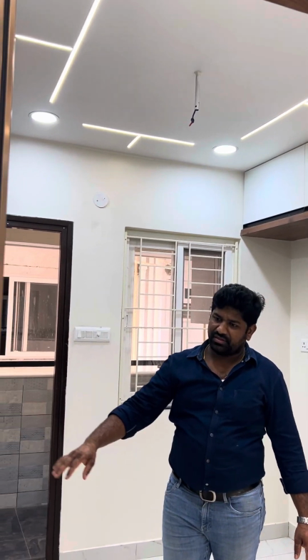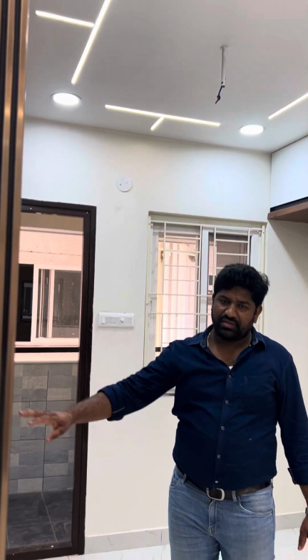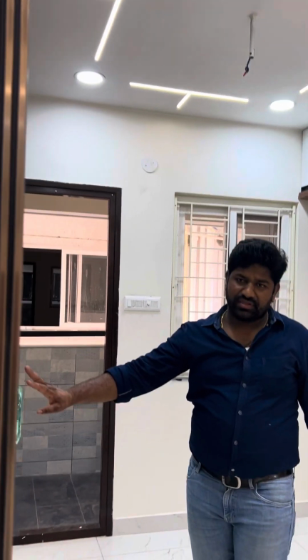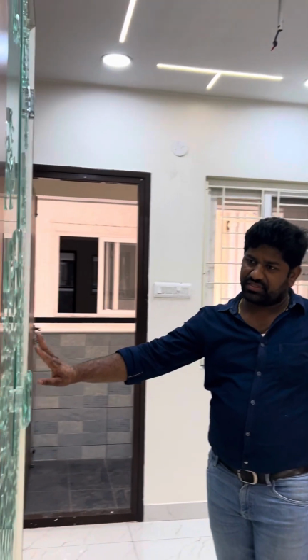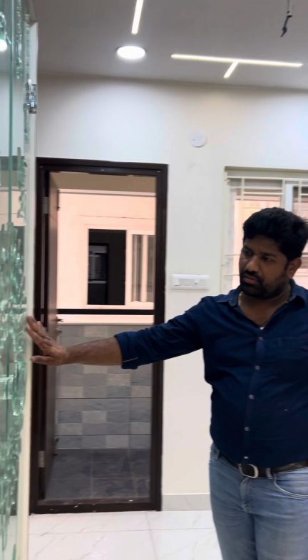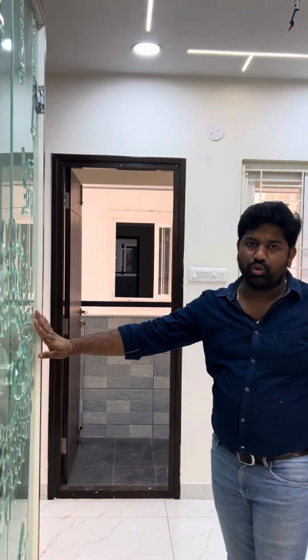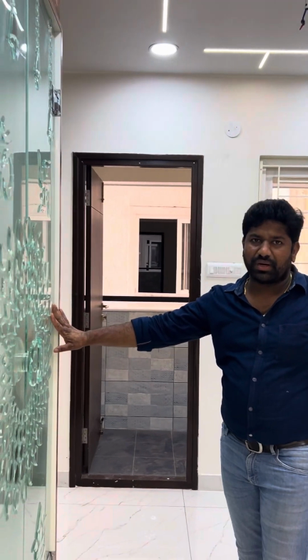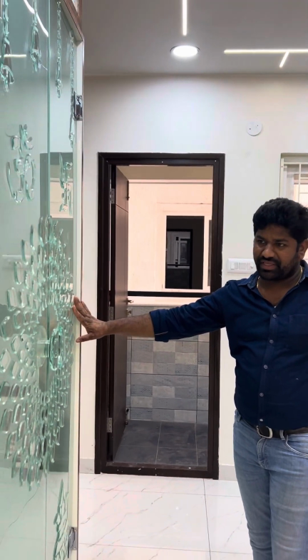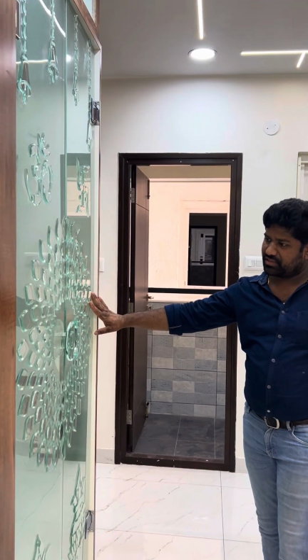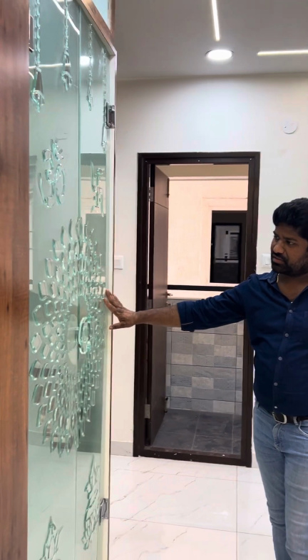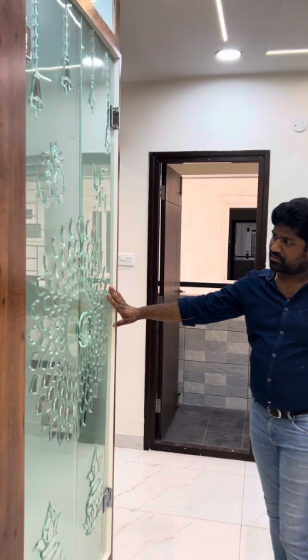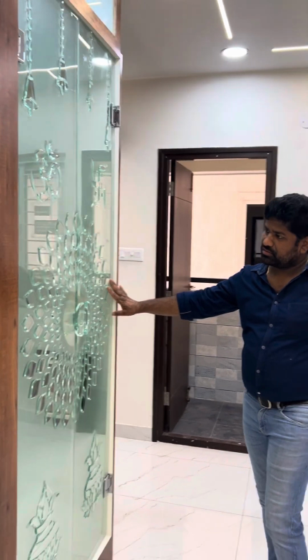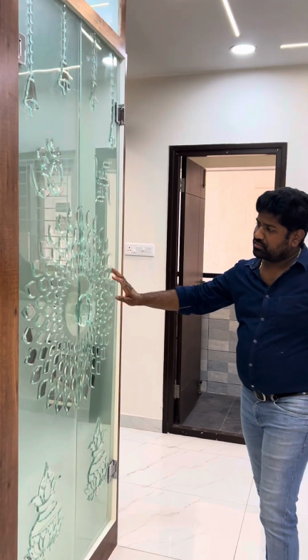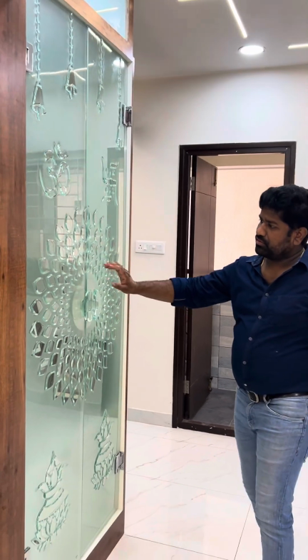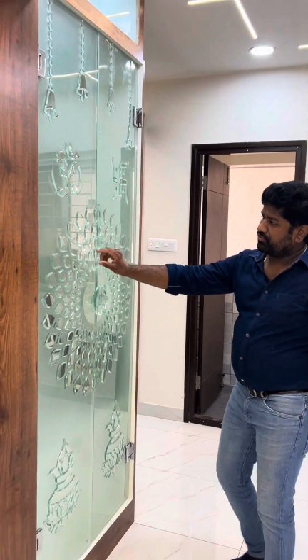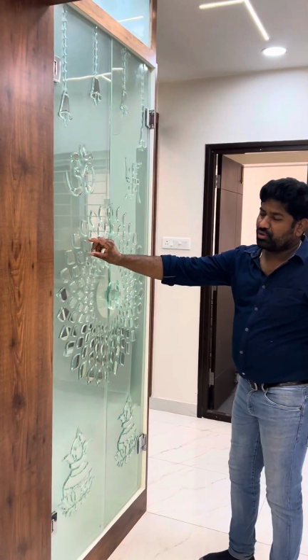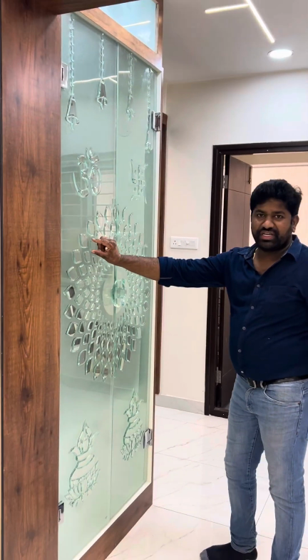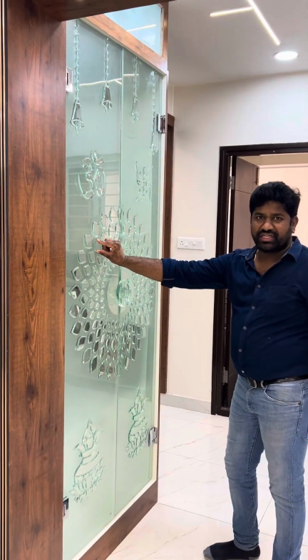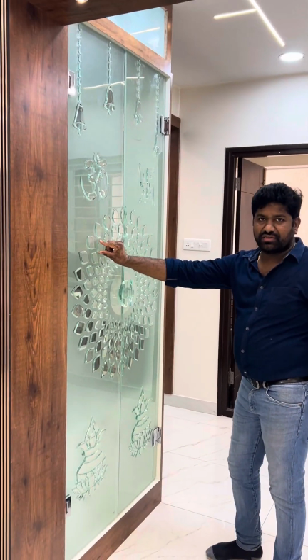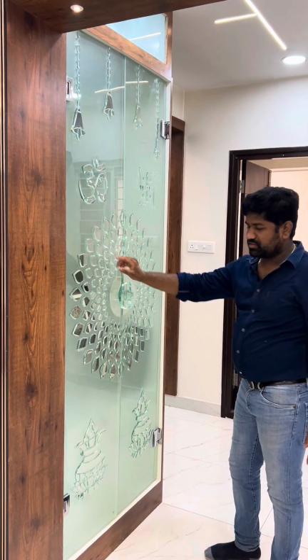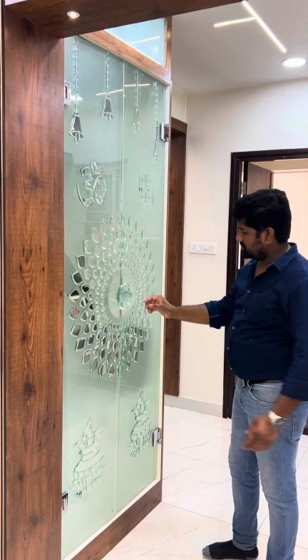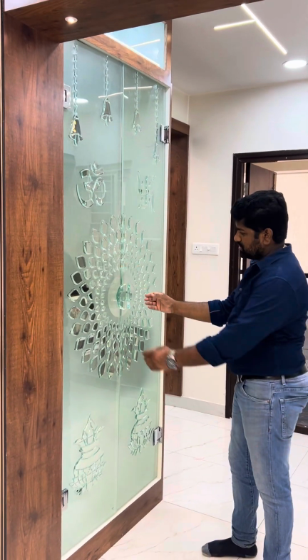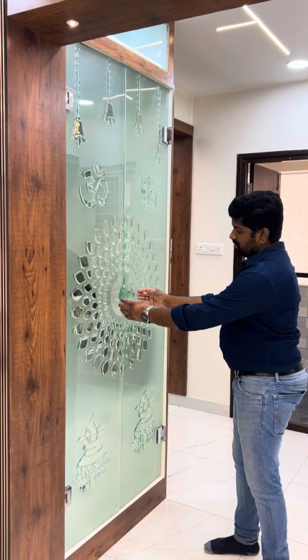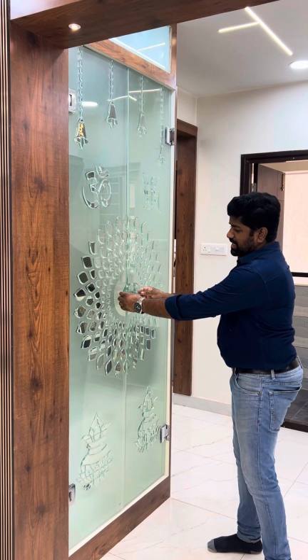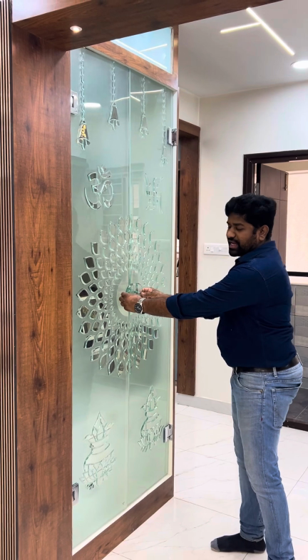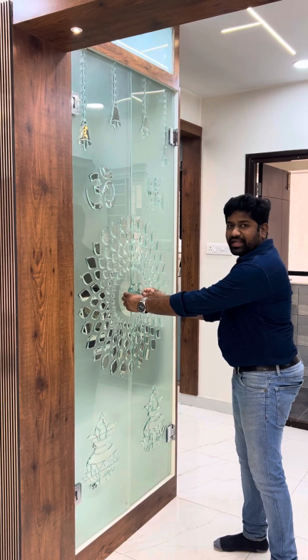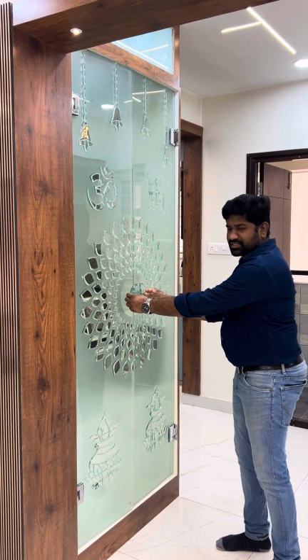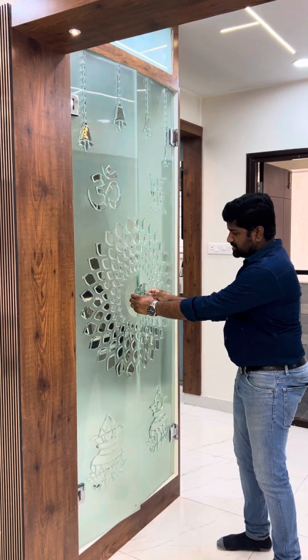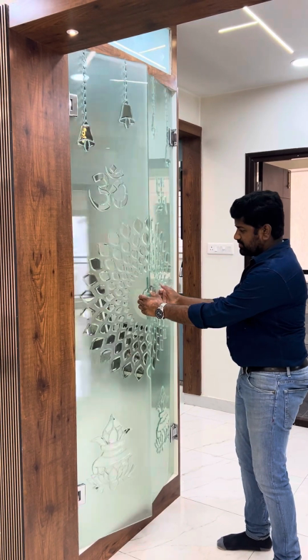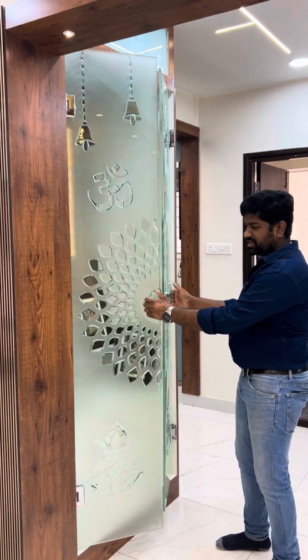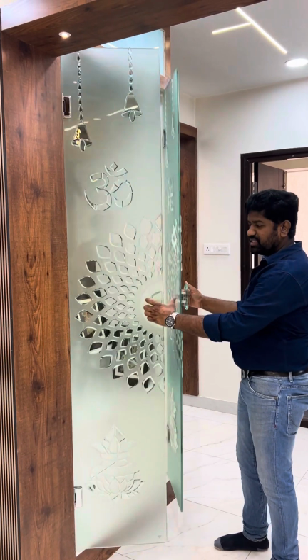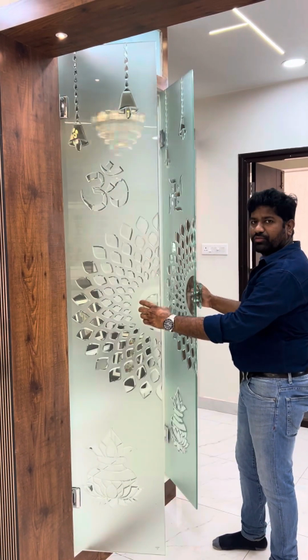This is the Pooja unit with fusion design and blast angles. The screen can be easily removed.